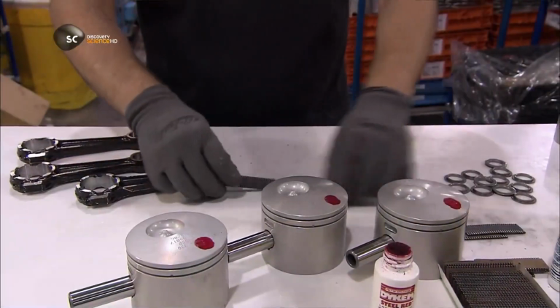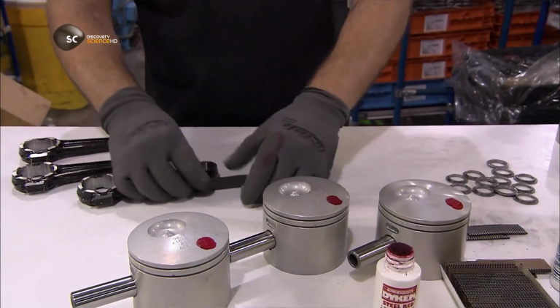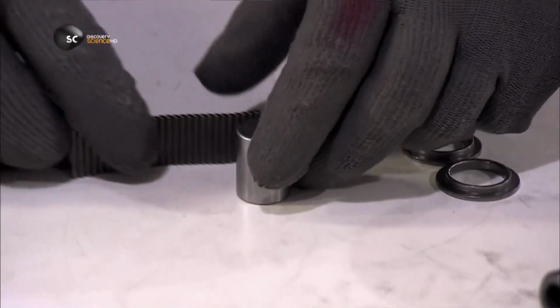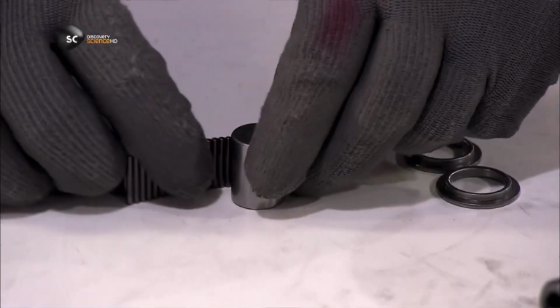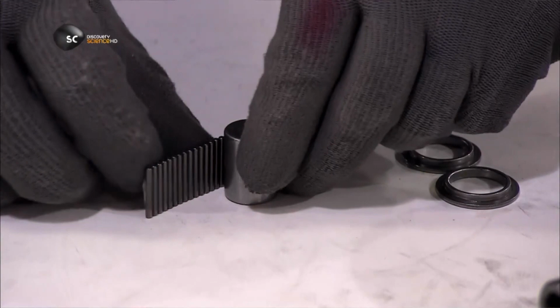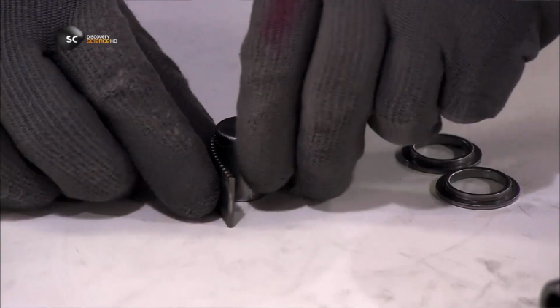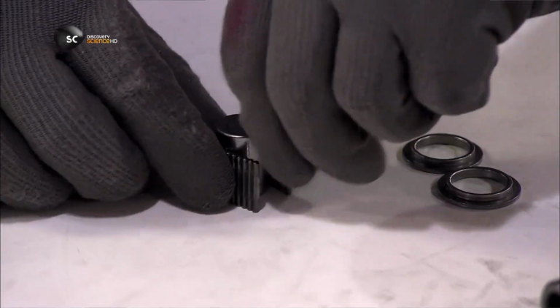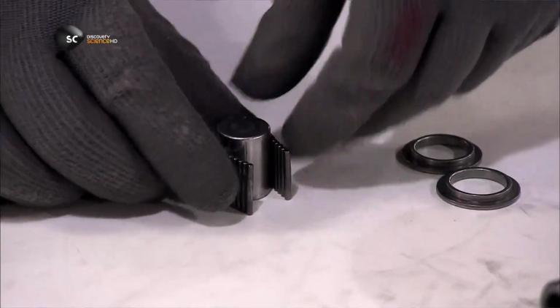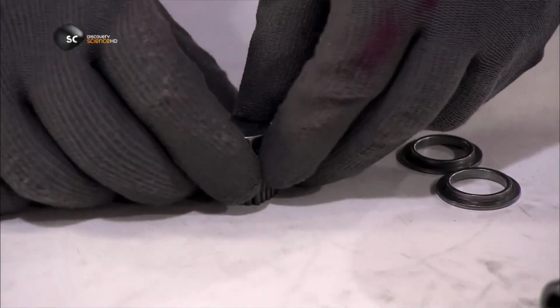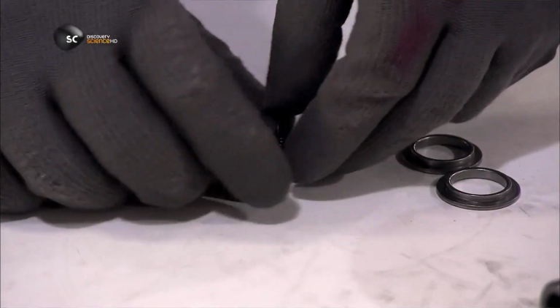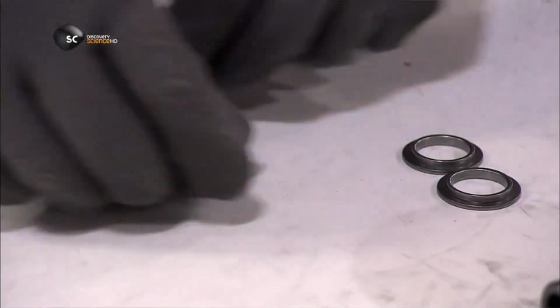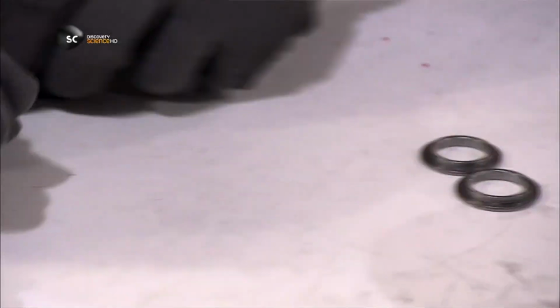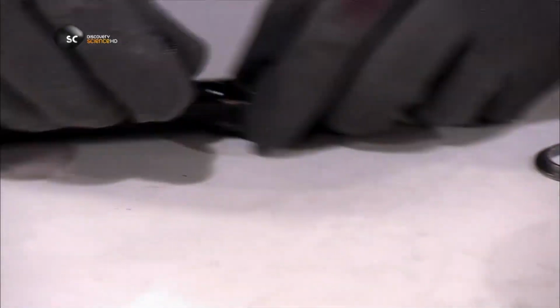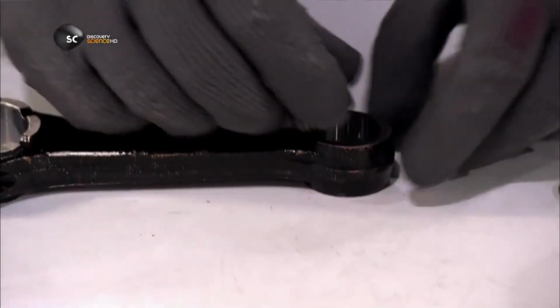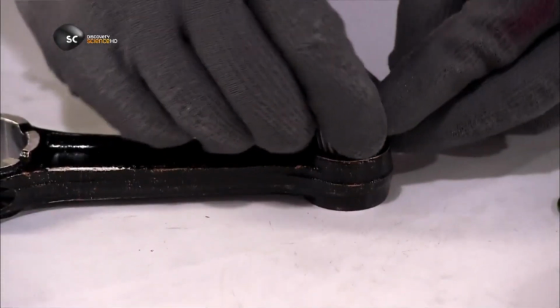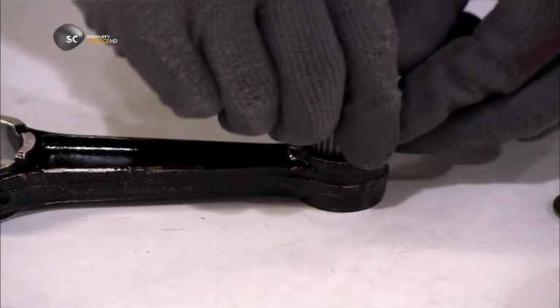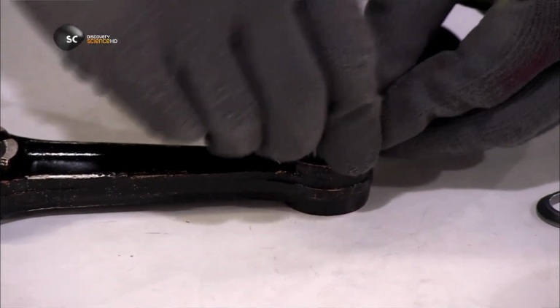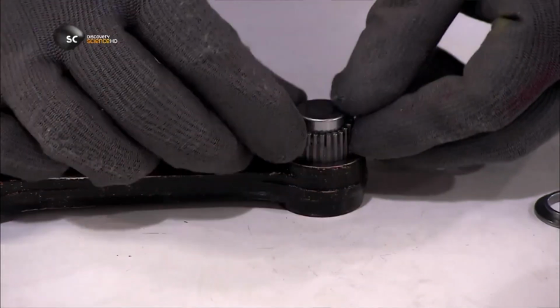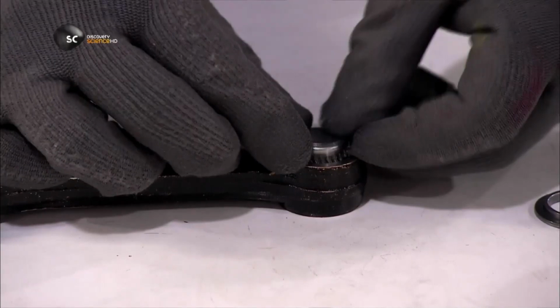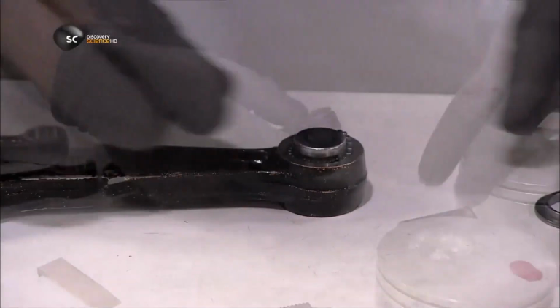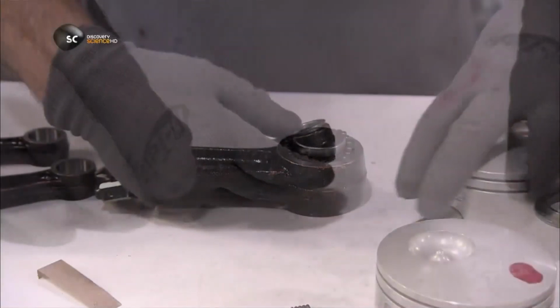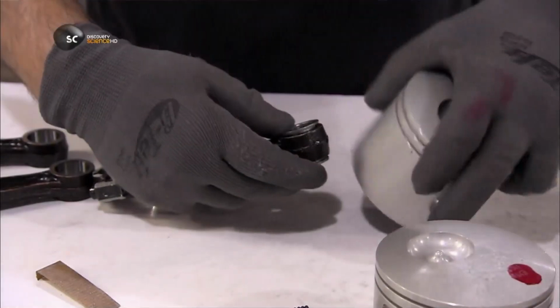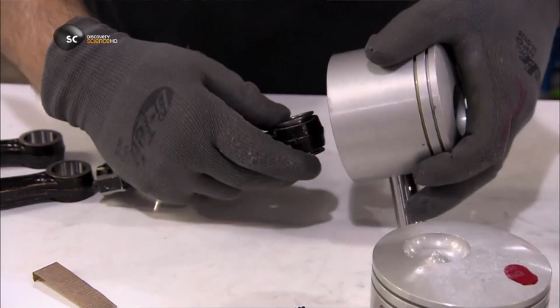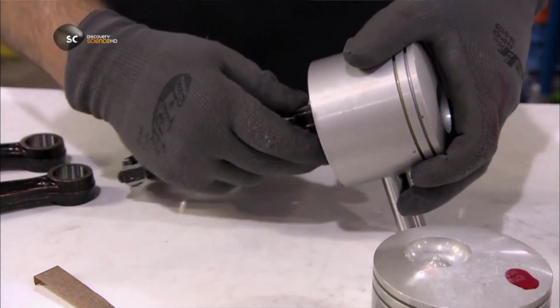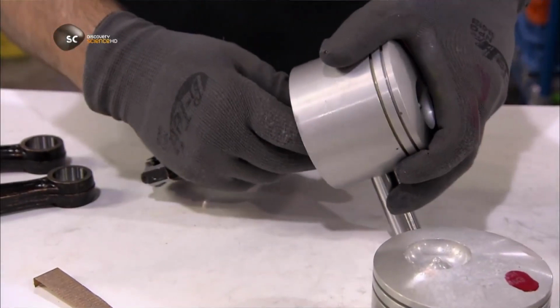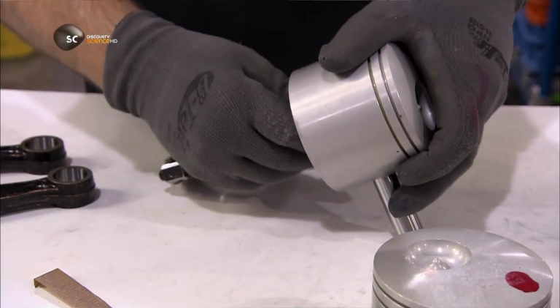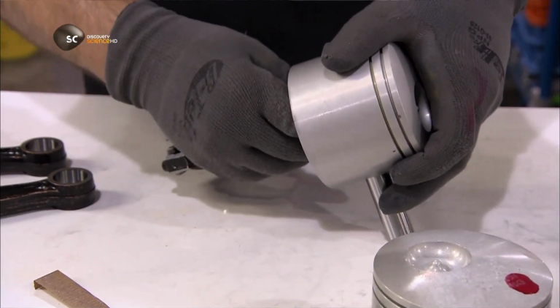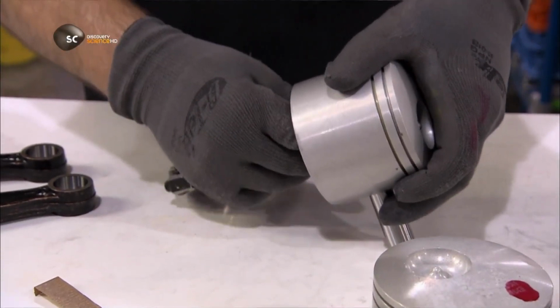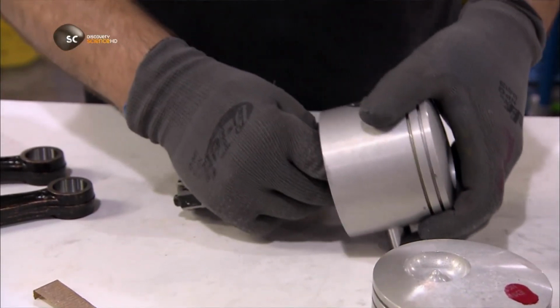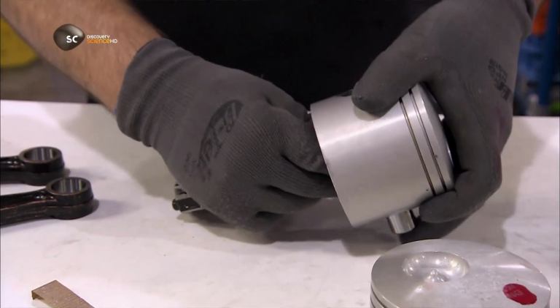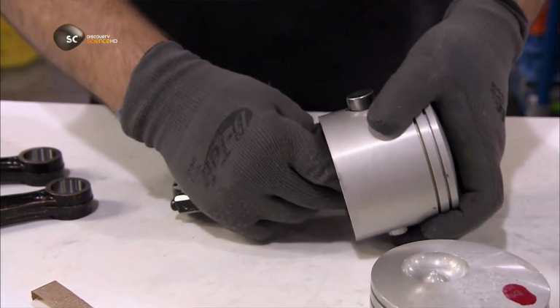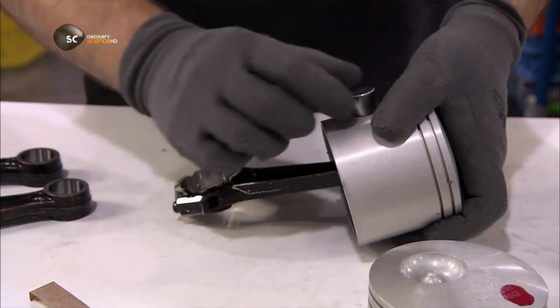Workers assemble each piston manually. First, they build a ridged bearing and insert it into the loop at the end of the connecting rod. Then they fit the rod into a piston head, securing it with a pin.